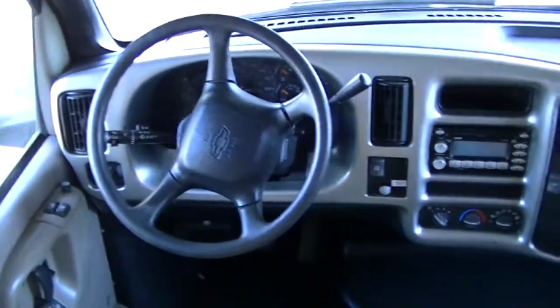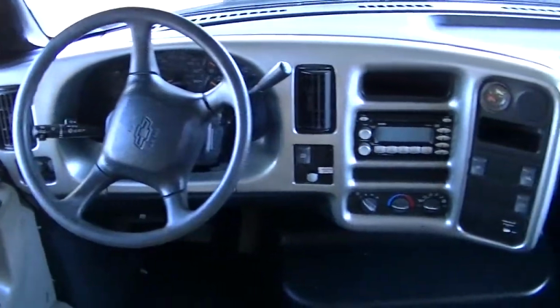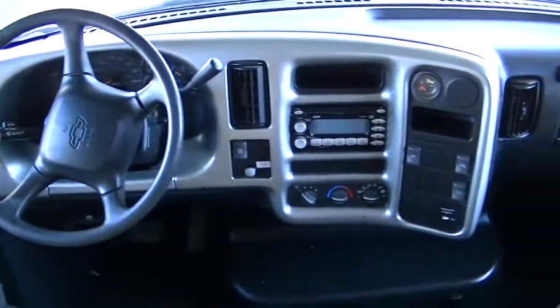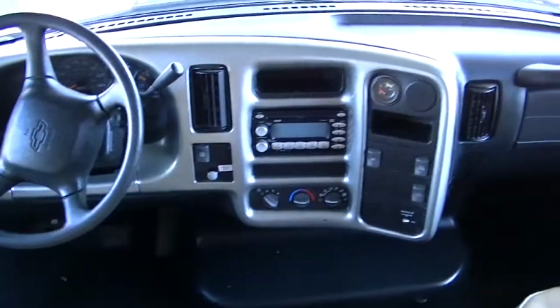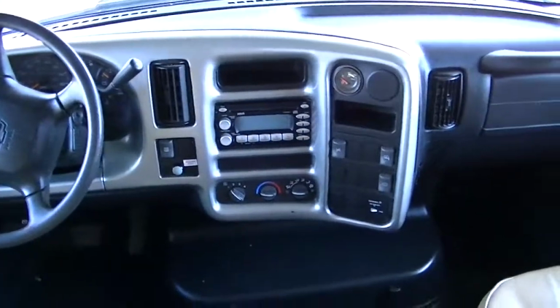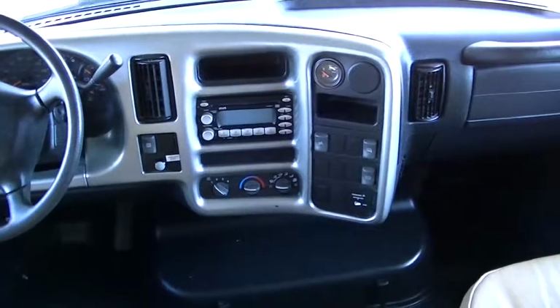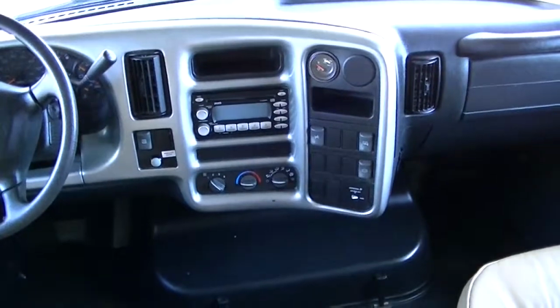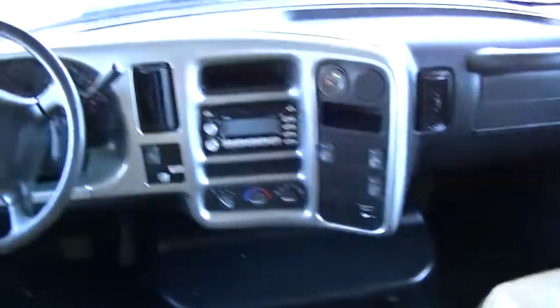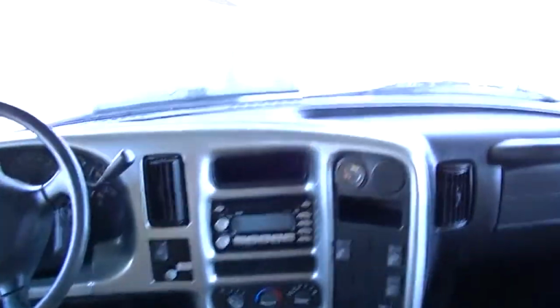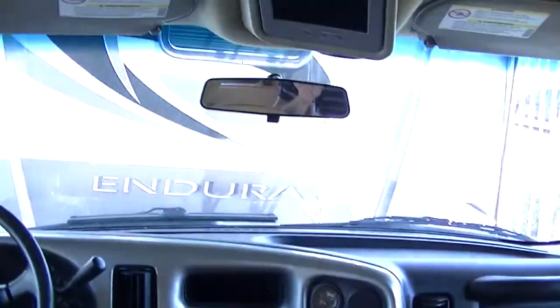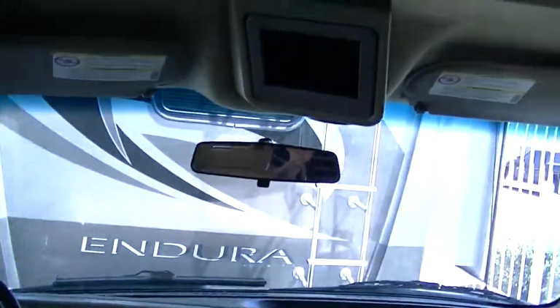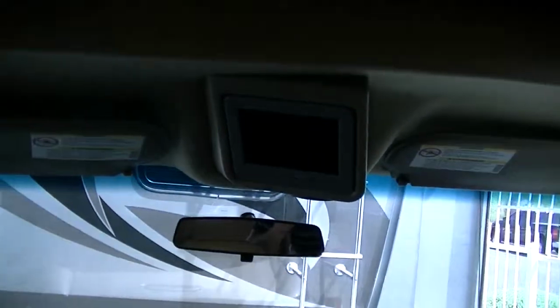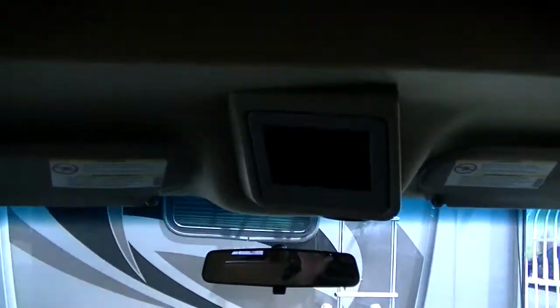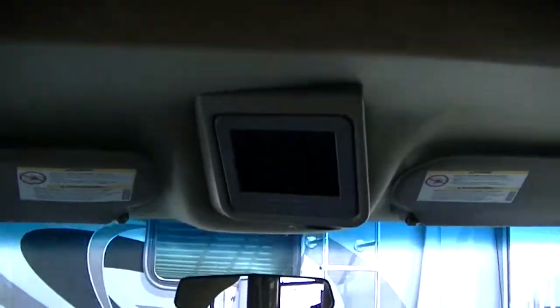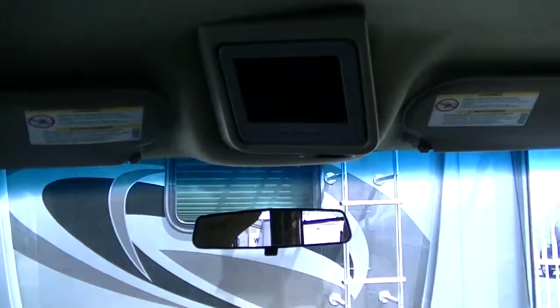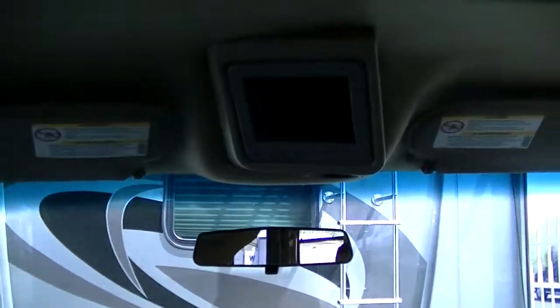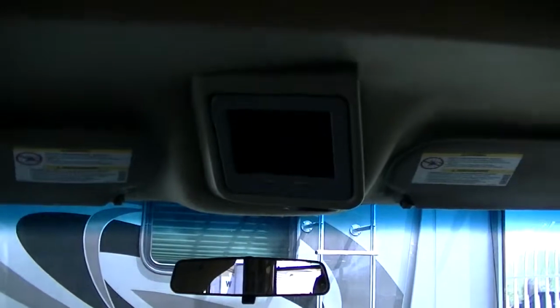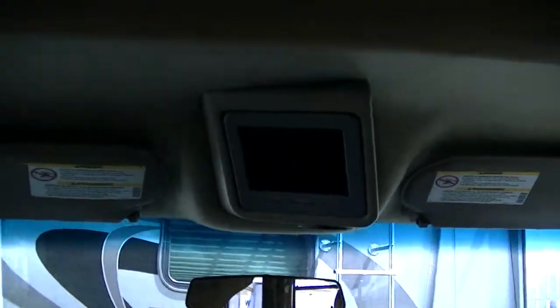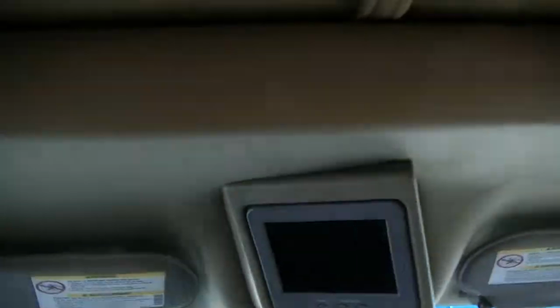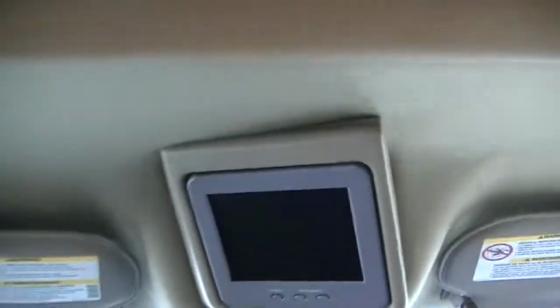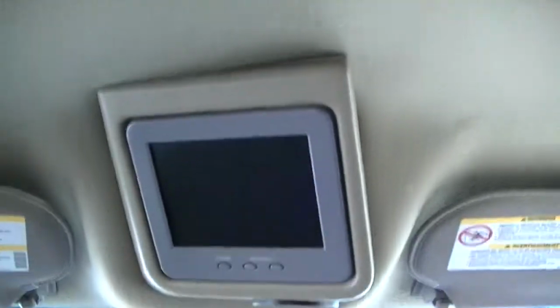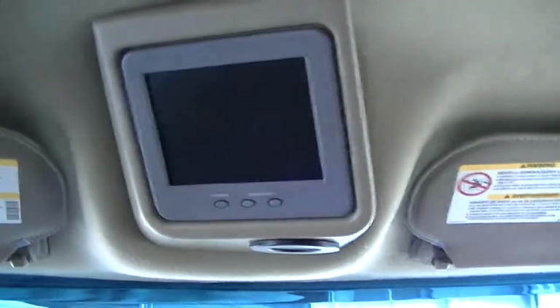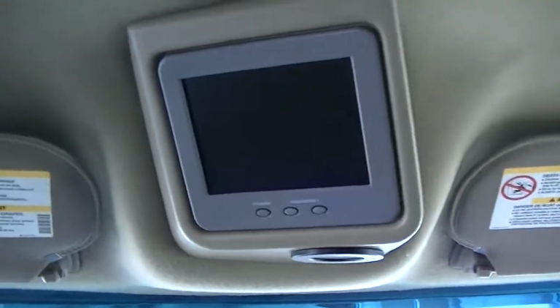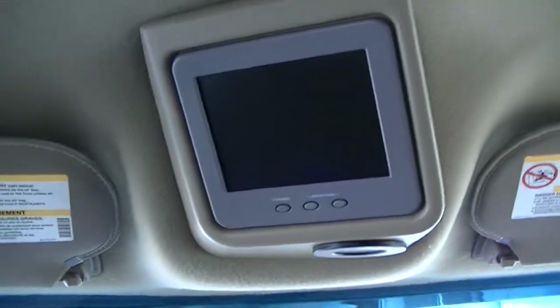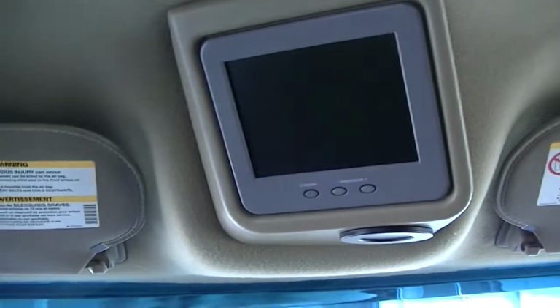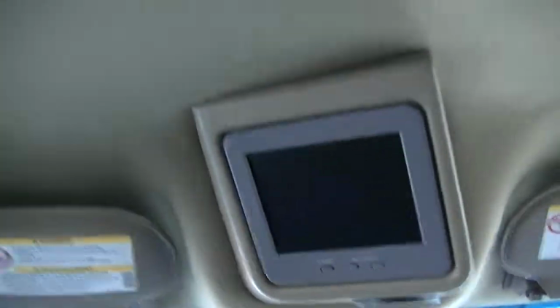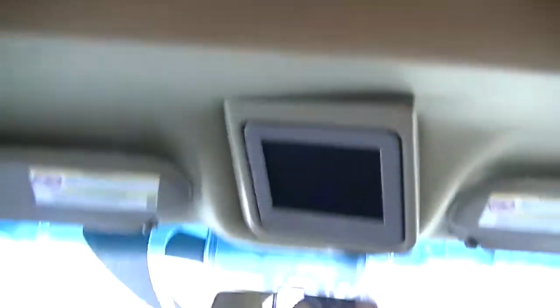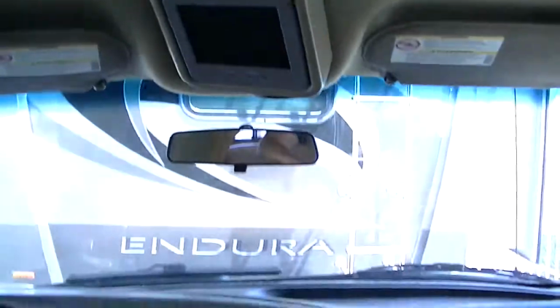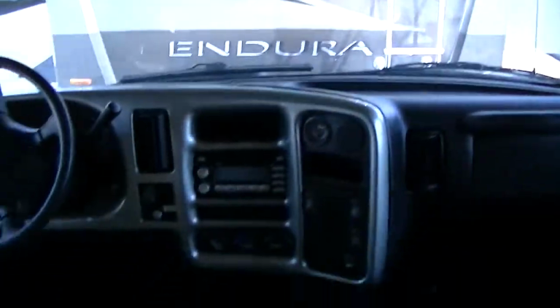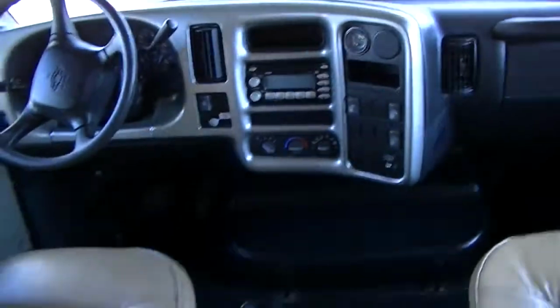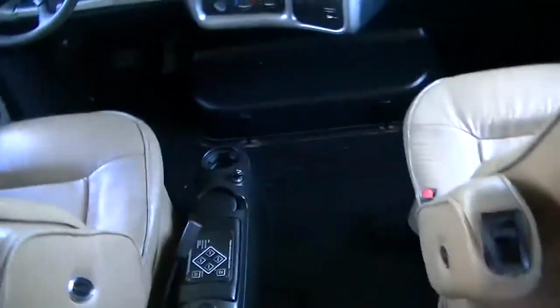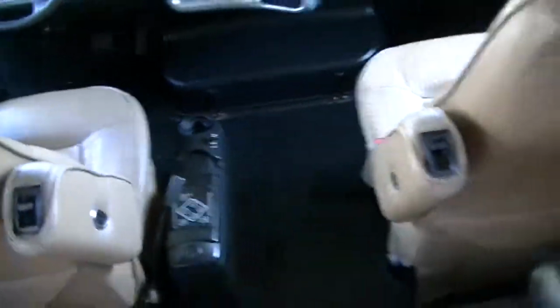And the dash — CD, AM/FM stereo, there is your backup monitor, leather seats, flex steel seats.